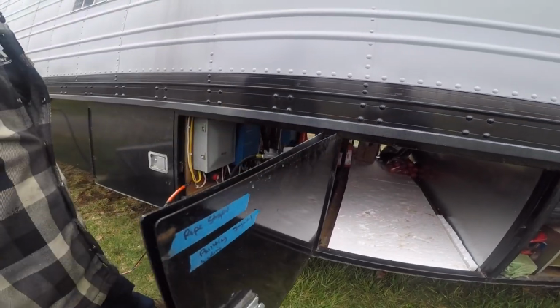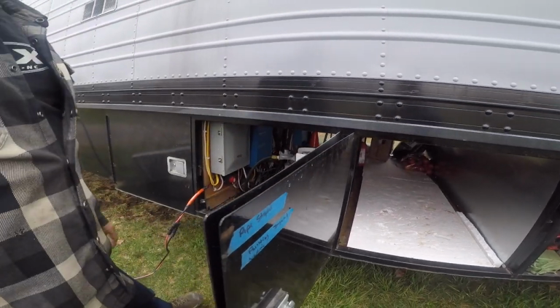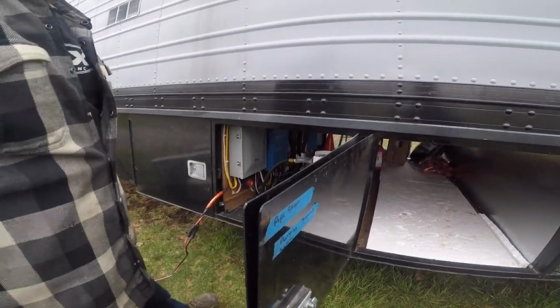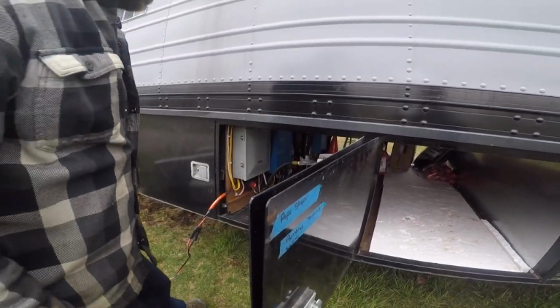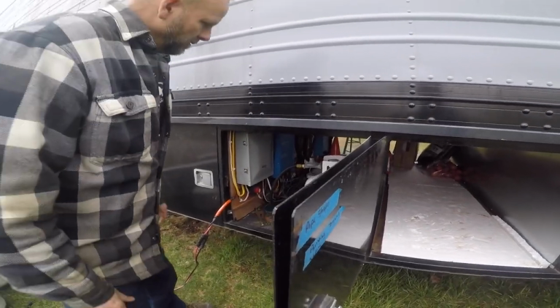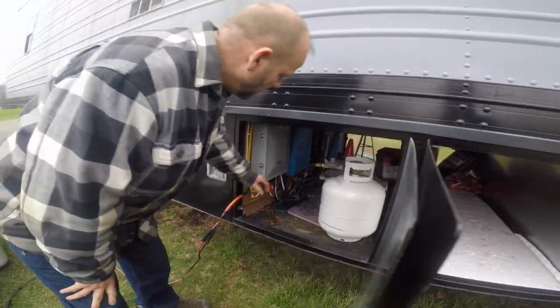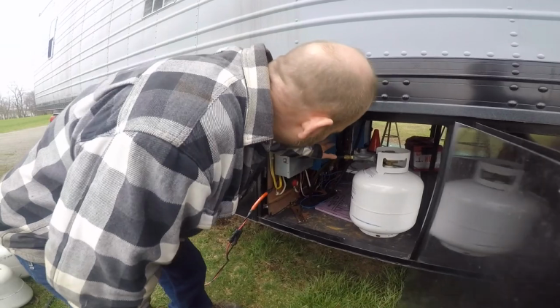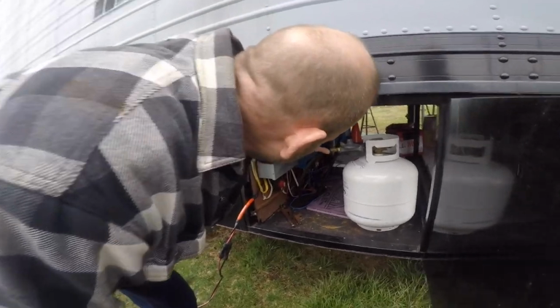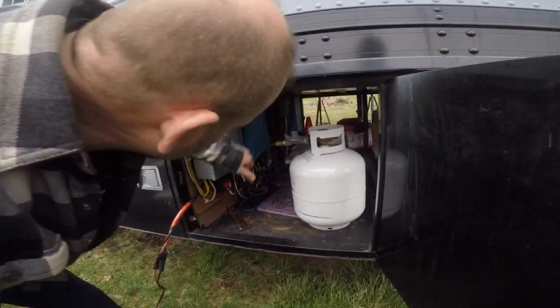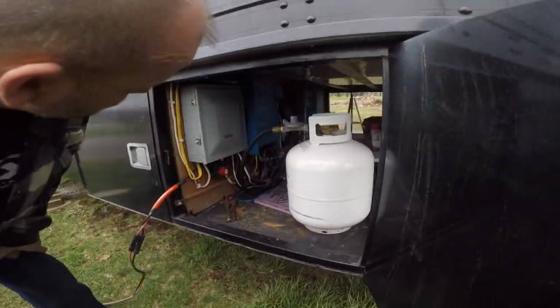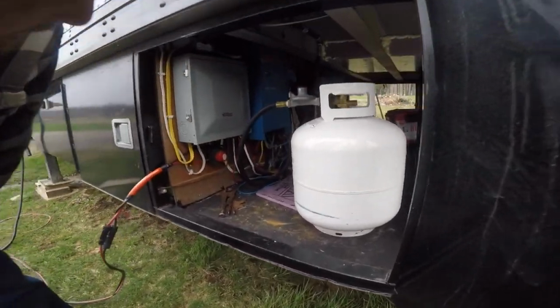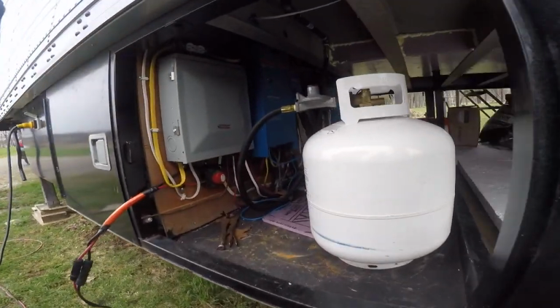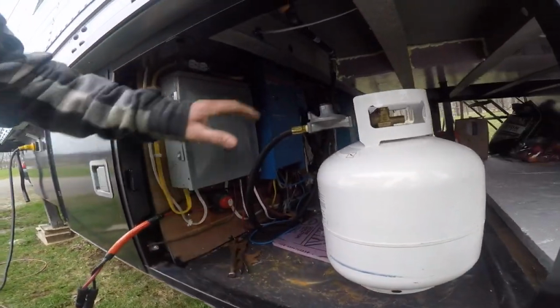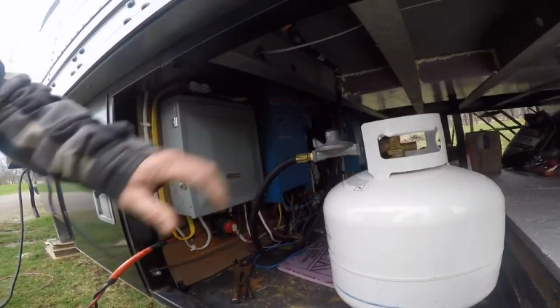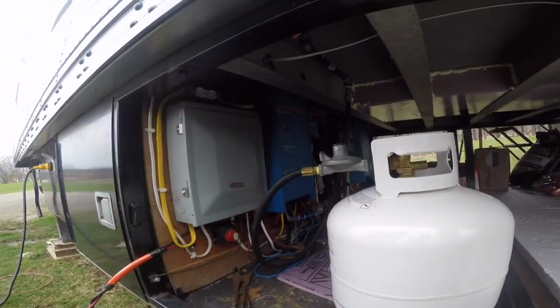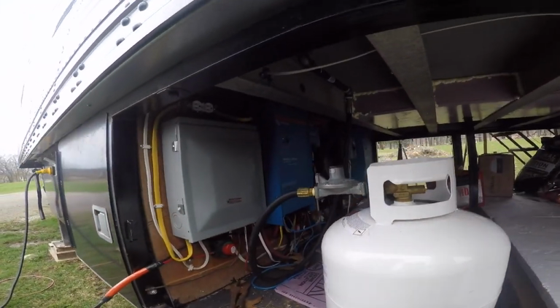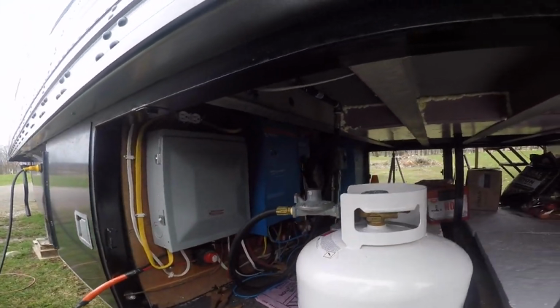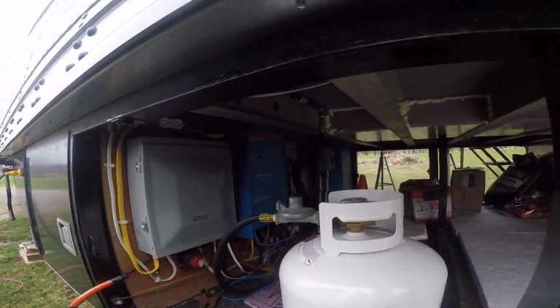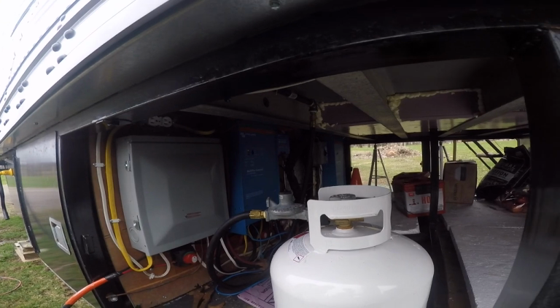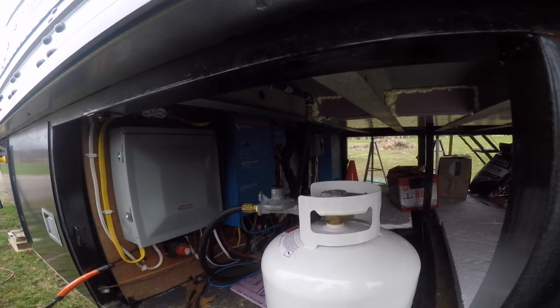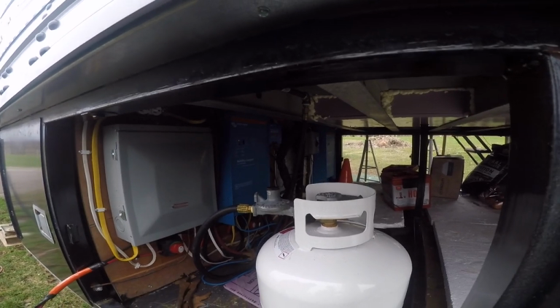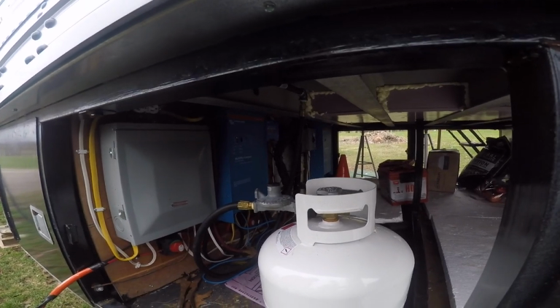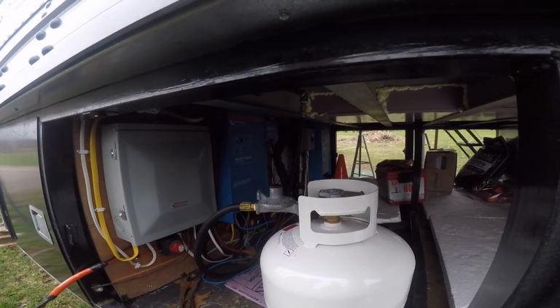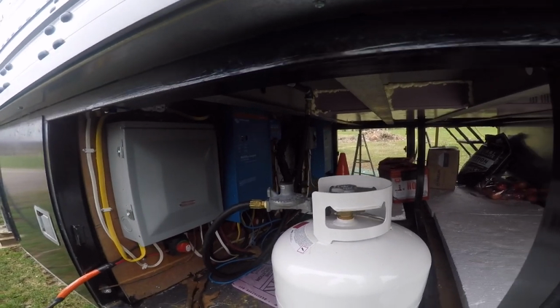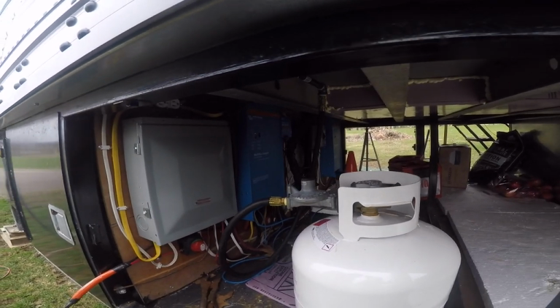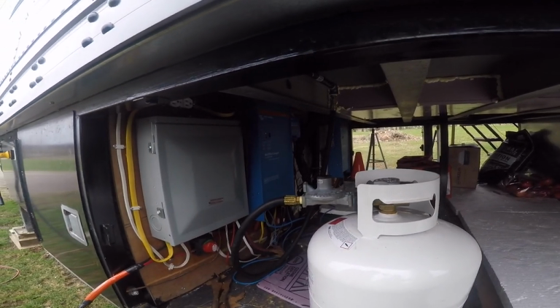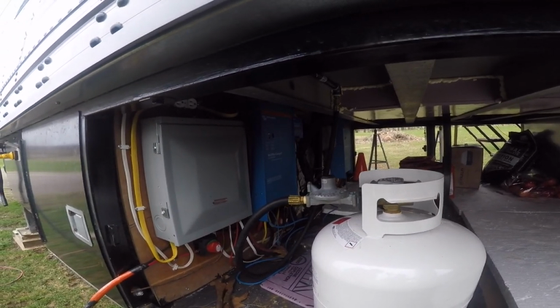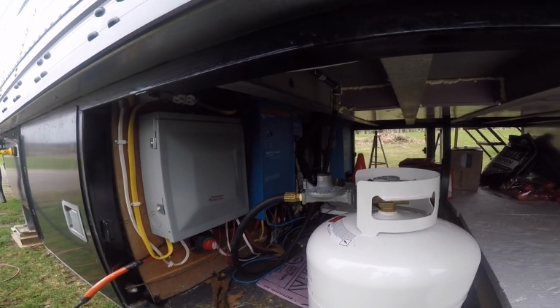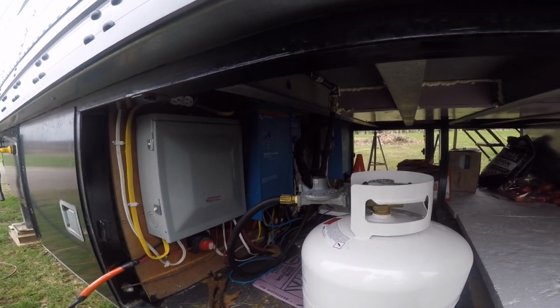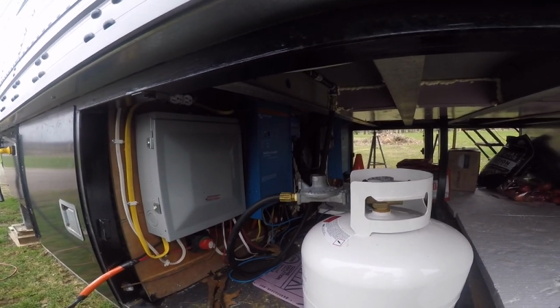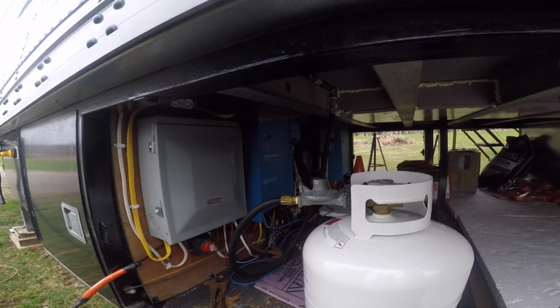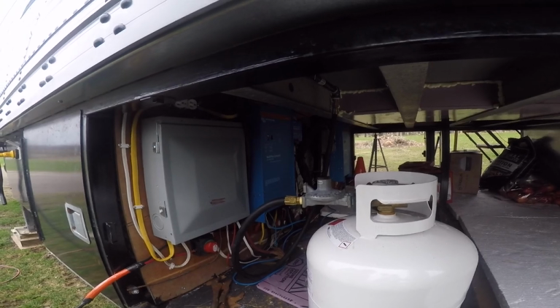As you can see, here's the electrical room. Here's two Victron inverters — 2,000 watt. The reason why we have two is so we have 220 volts to run our mini split.